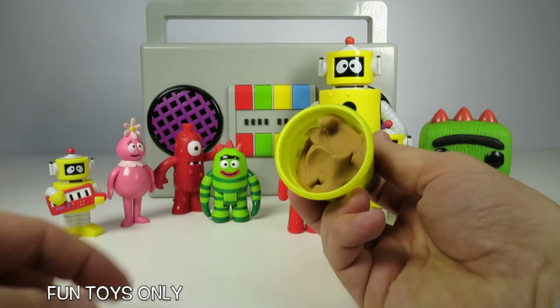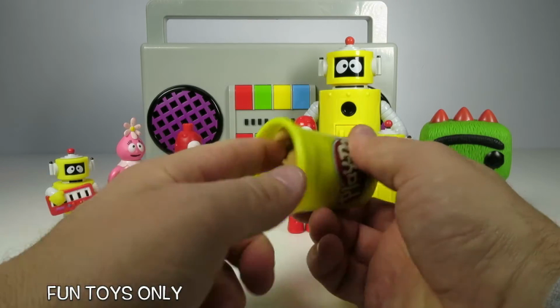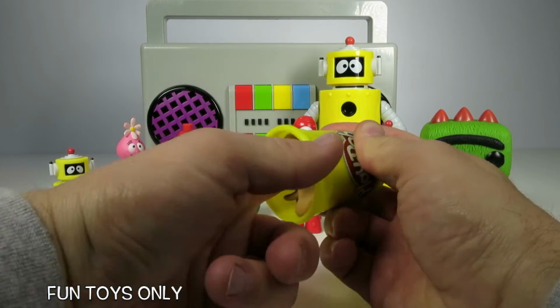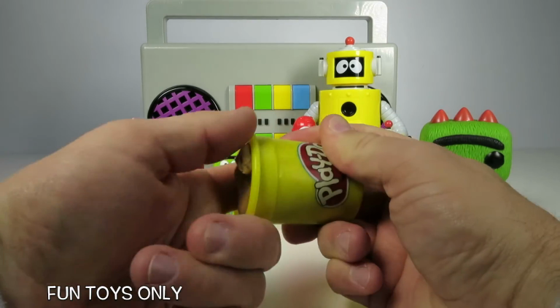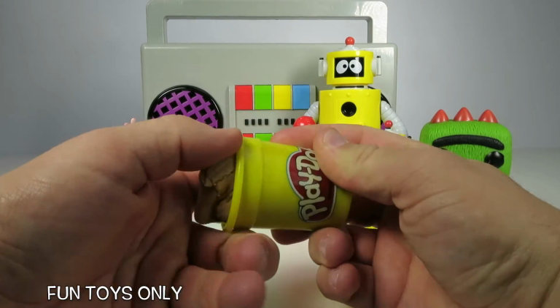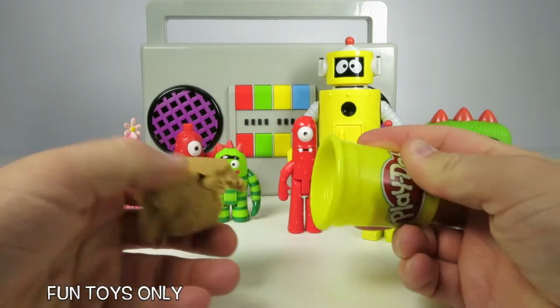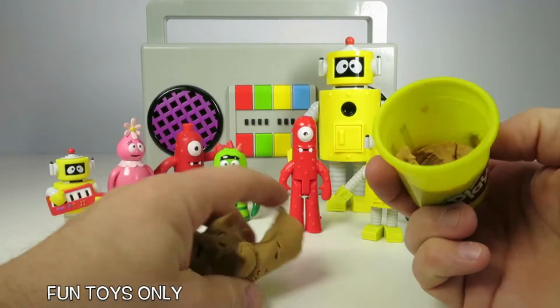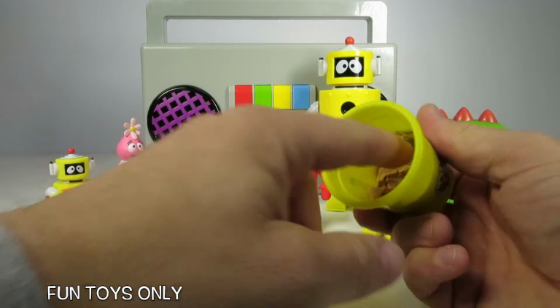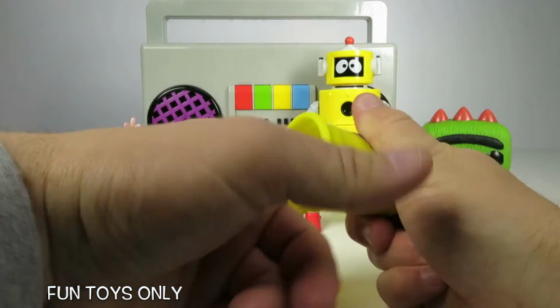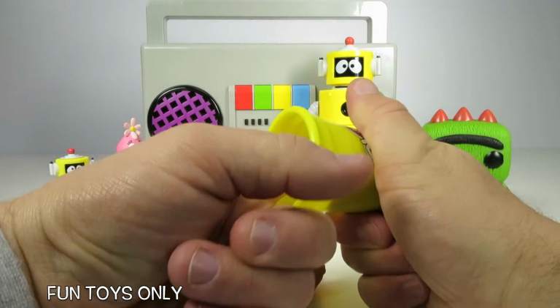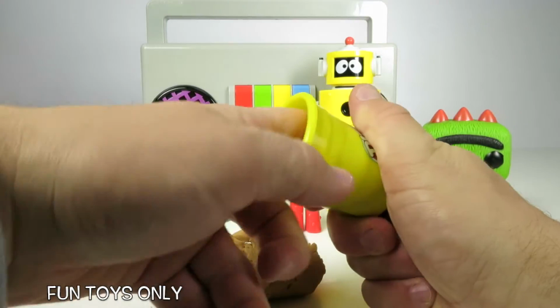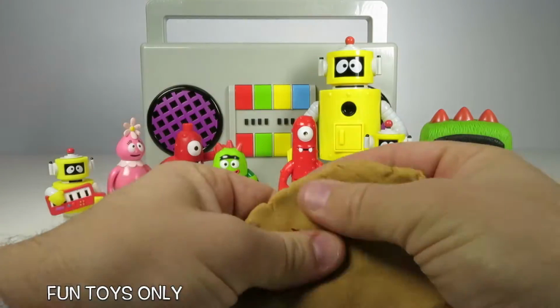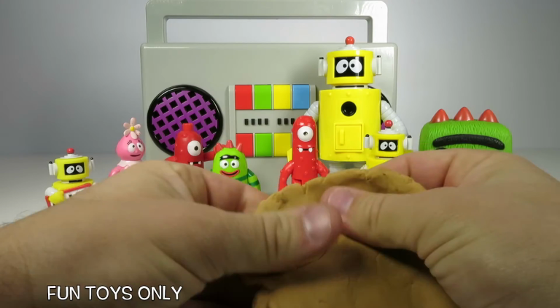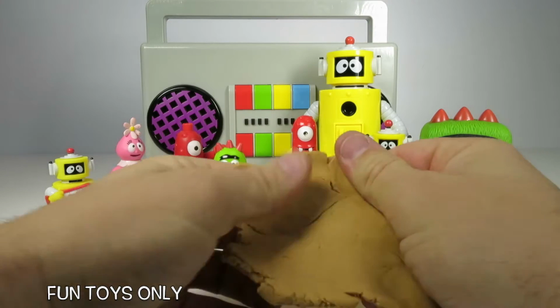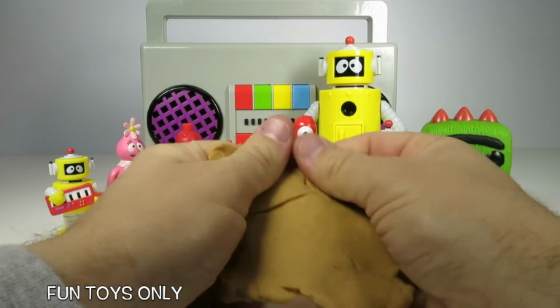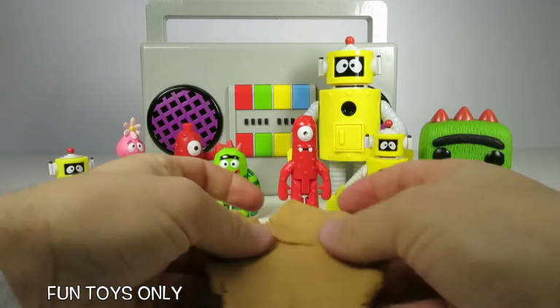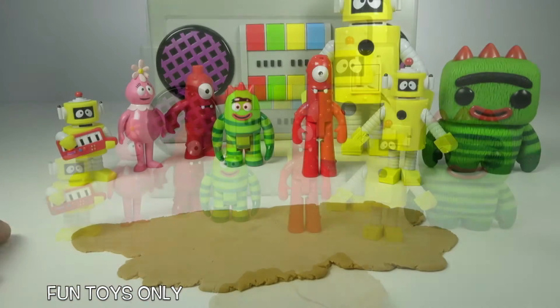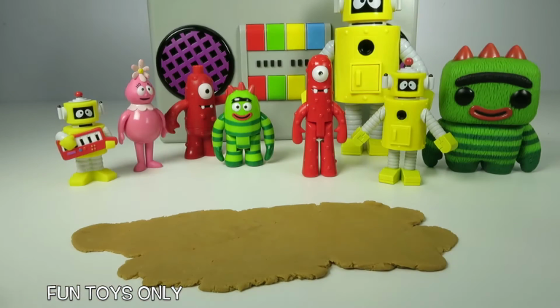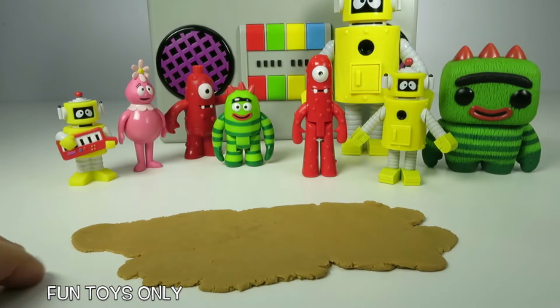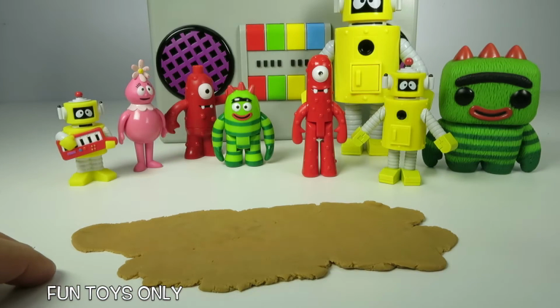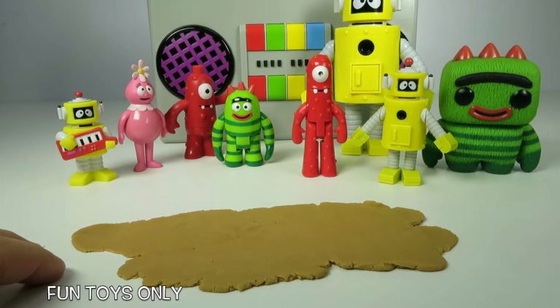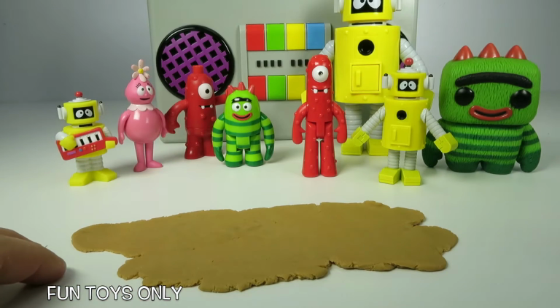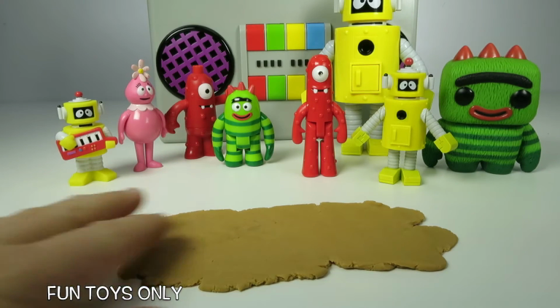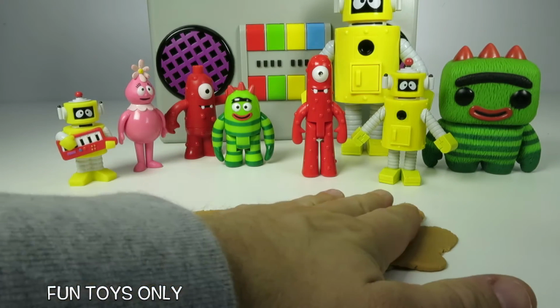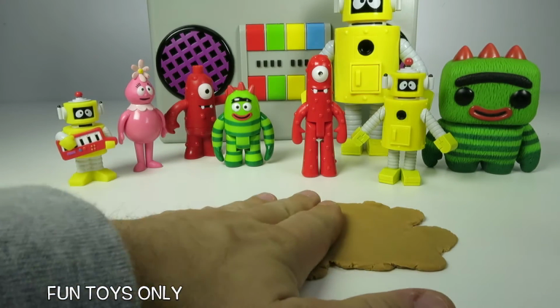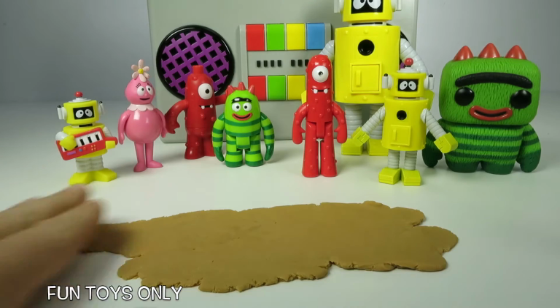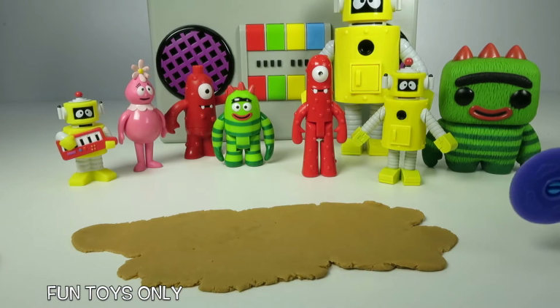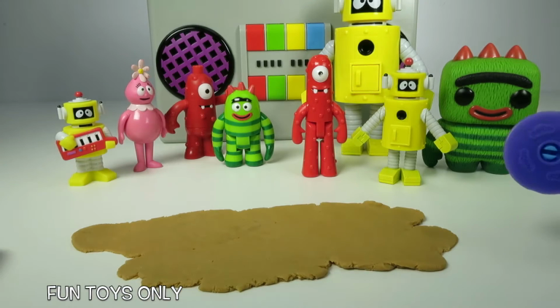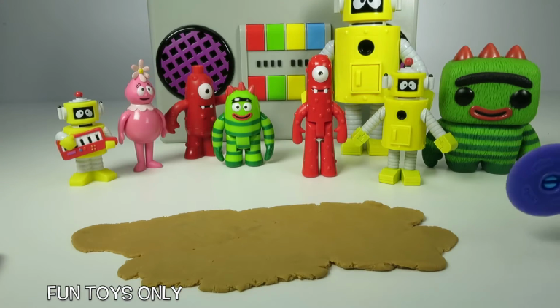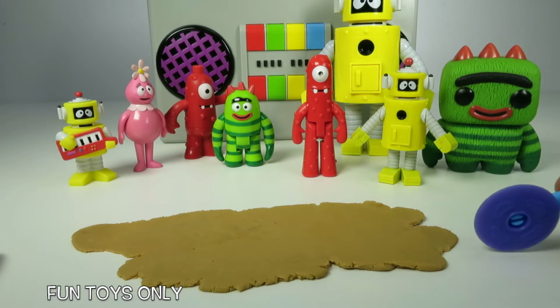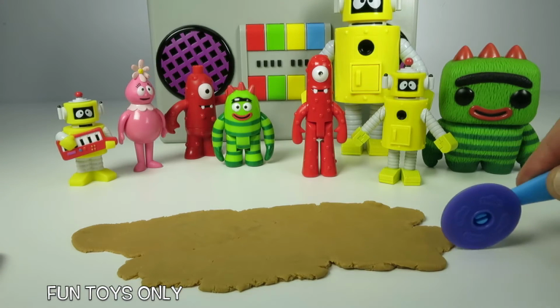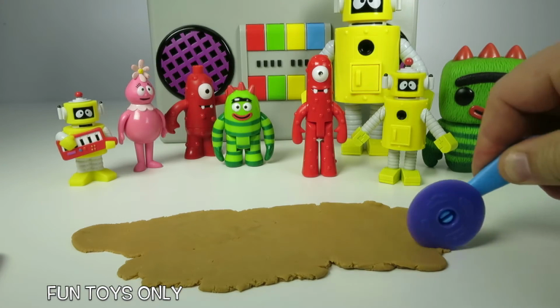First we're gonna take out this Play-Doh and roll it out really flat. Now that our pretend Play-Doh noodles are nice and flat, let's cut them into strips like noodles.